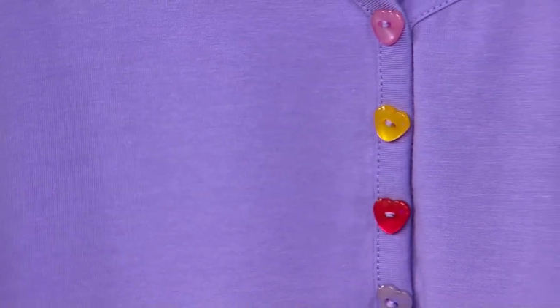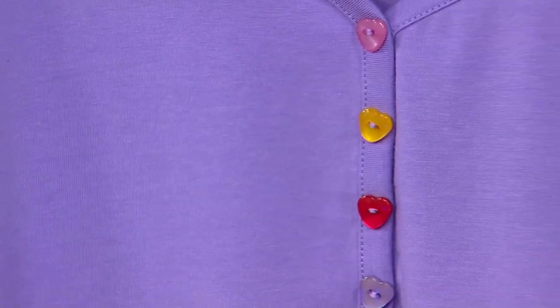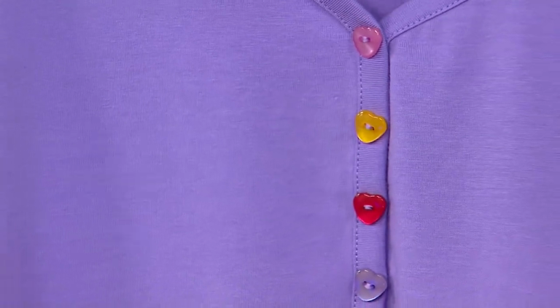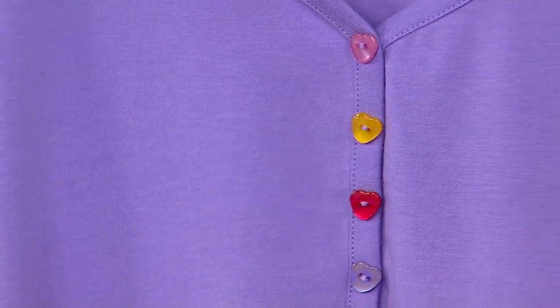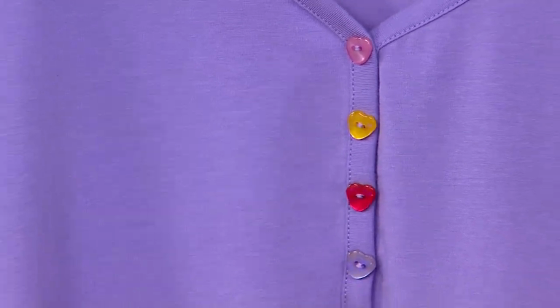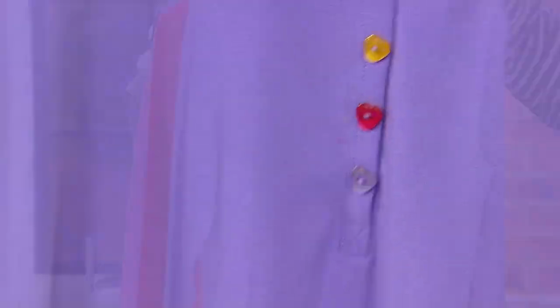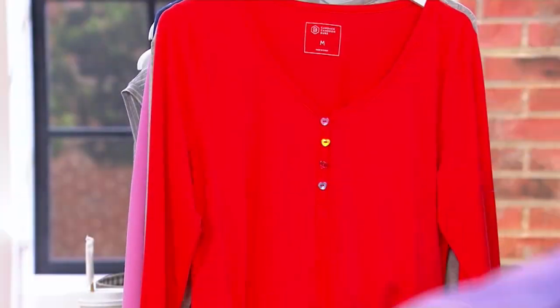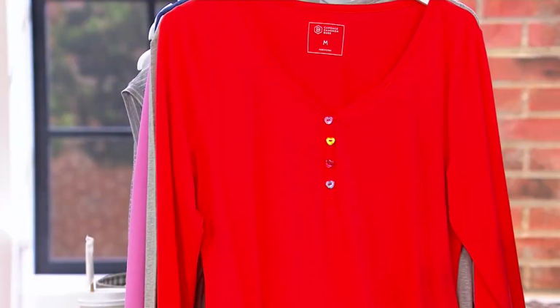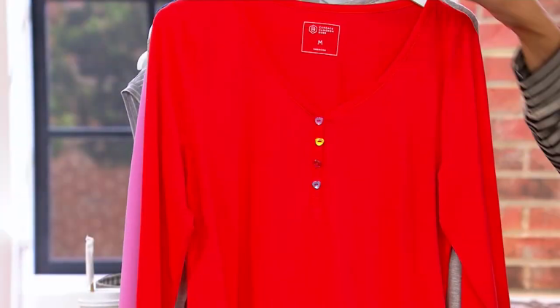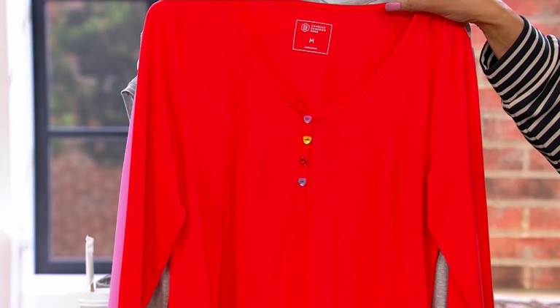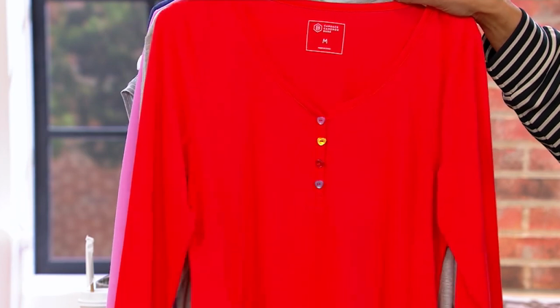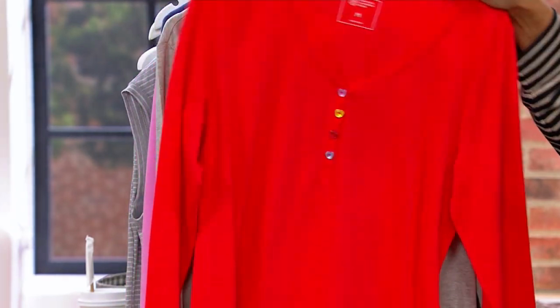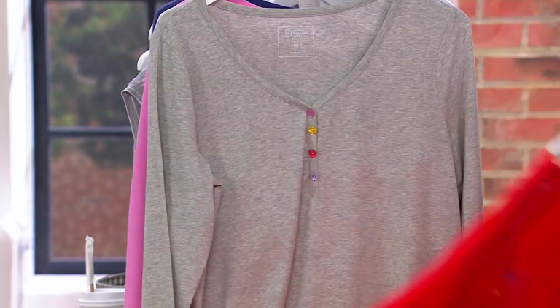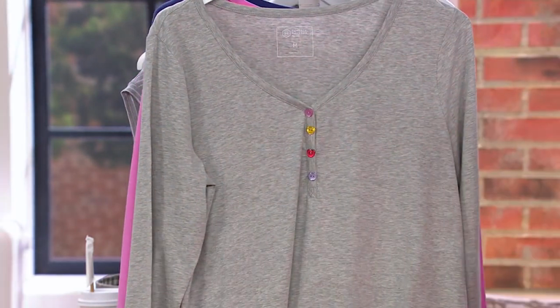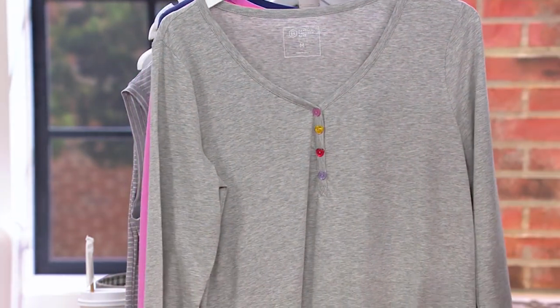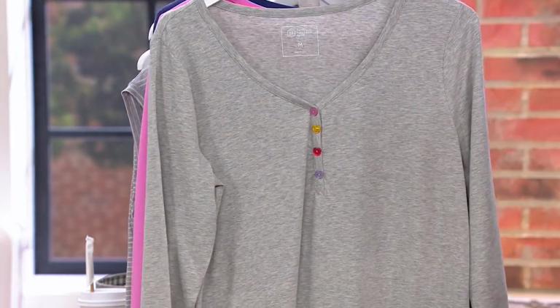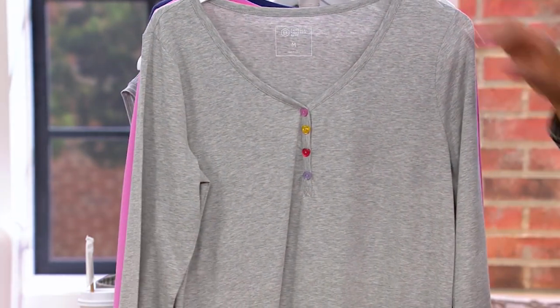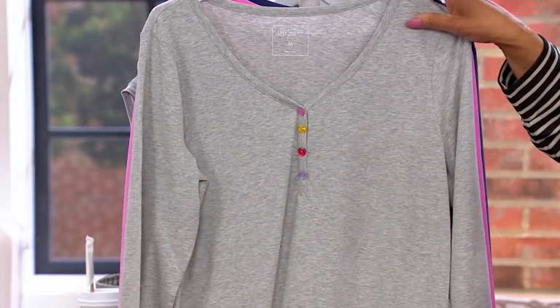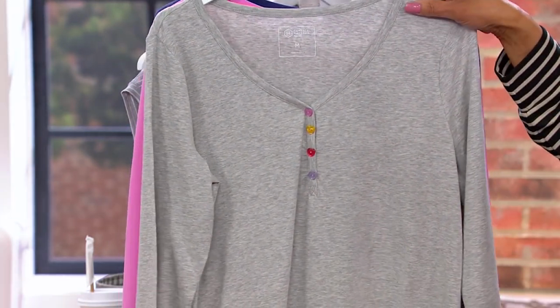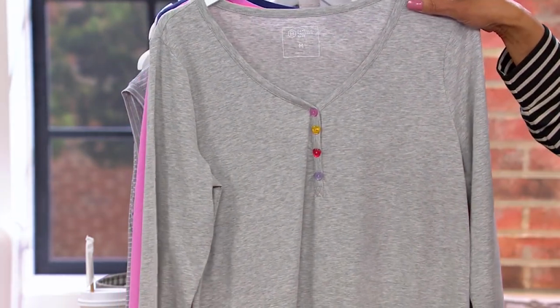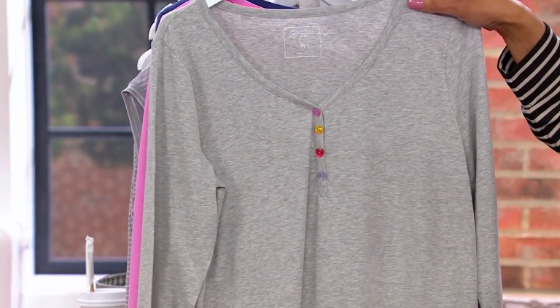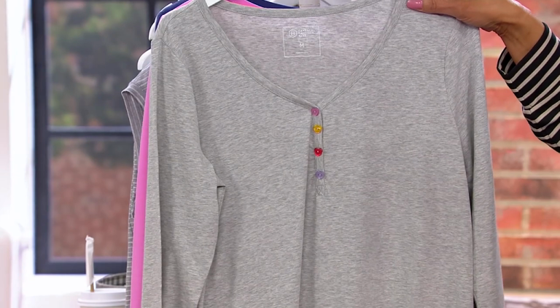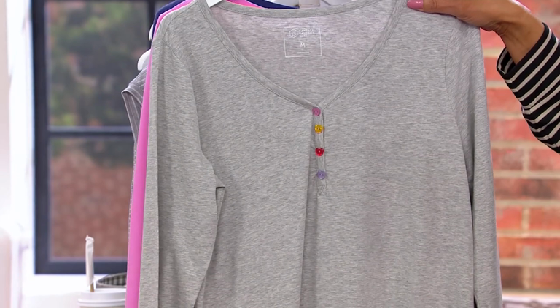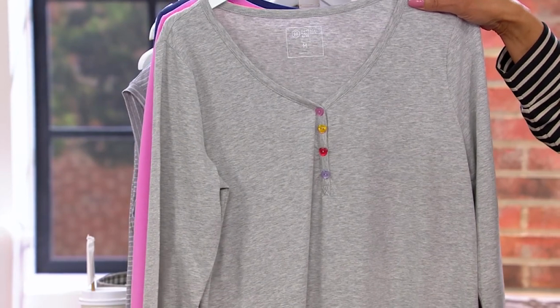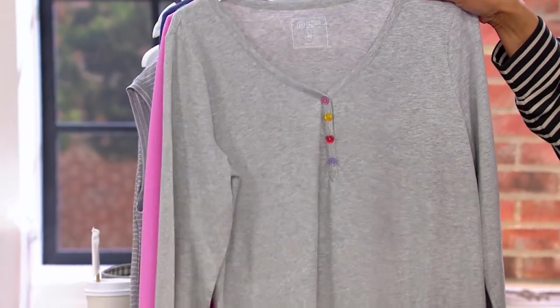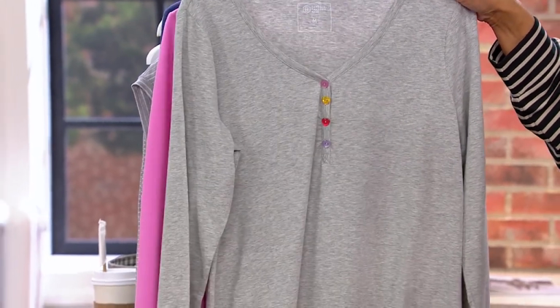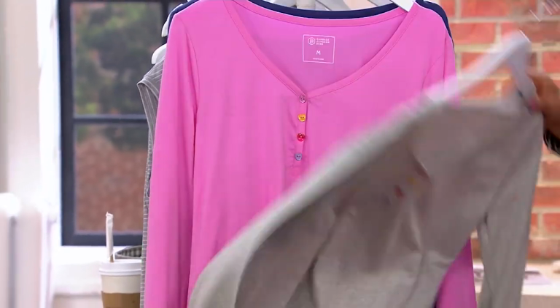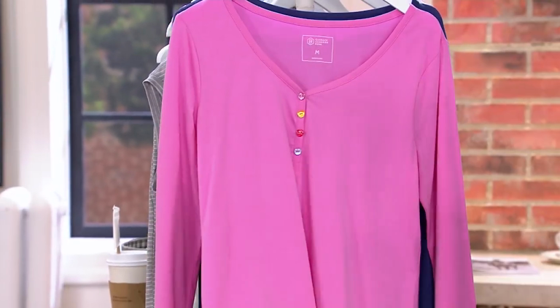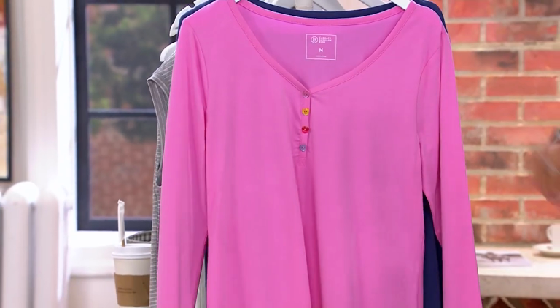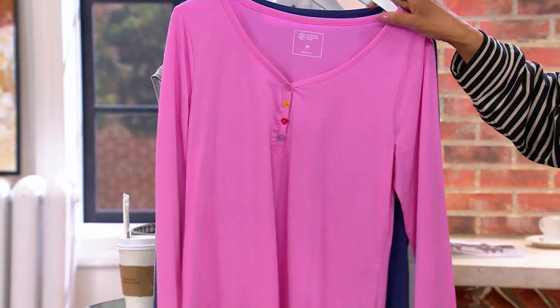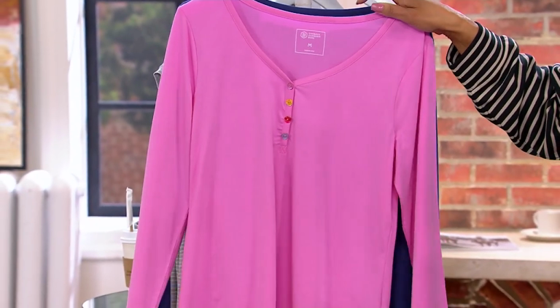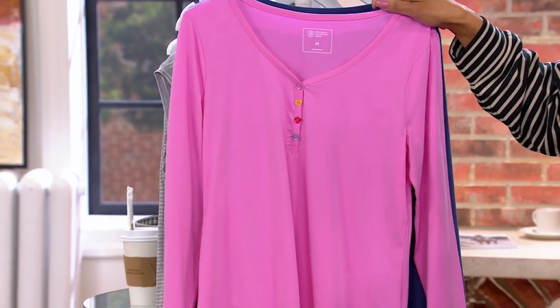Cute — look how cute, aren't those adorable? Here's the cherry that Ashley's wearing. Here is the top in heather gray. And then we also have it for you in electric pink.